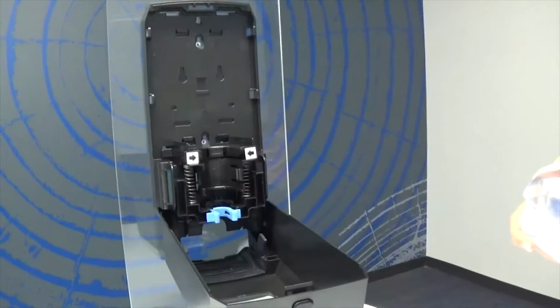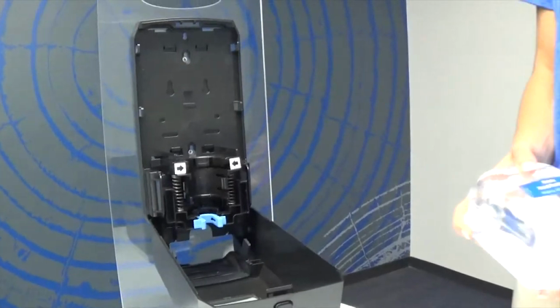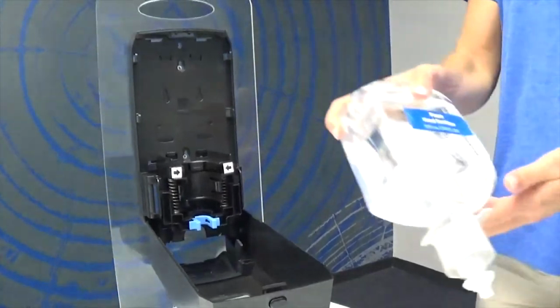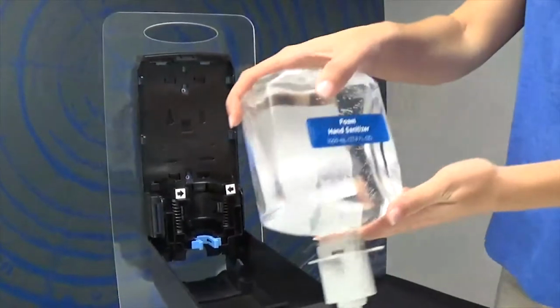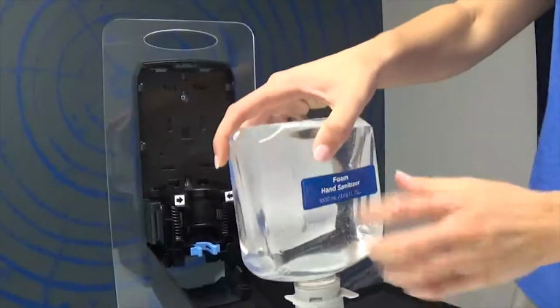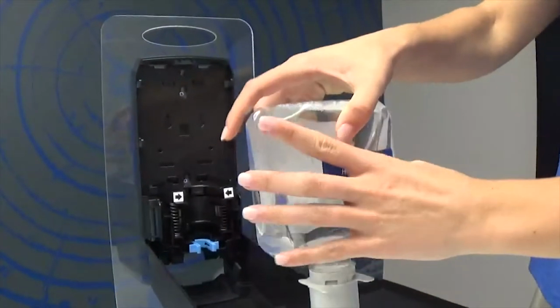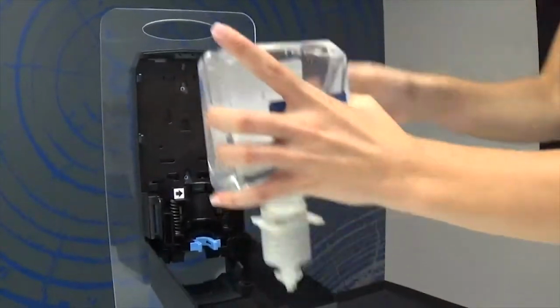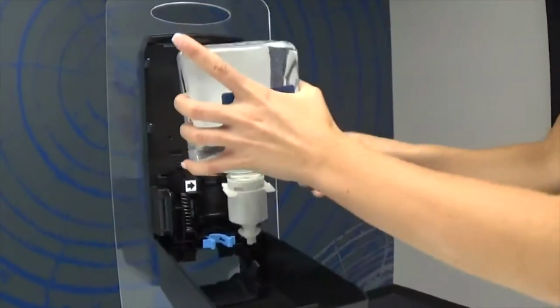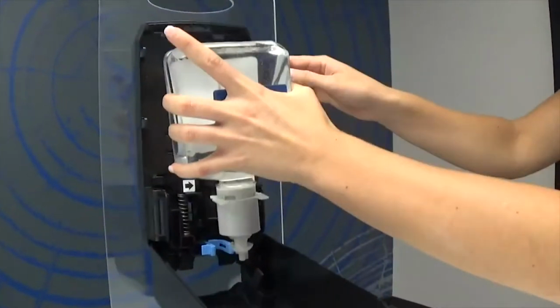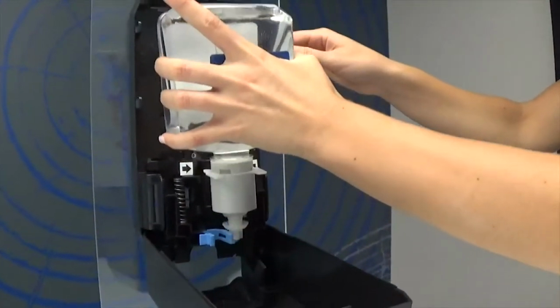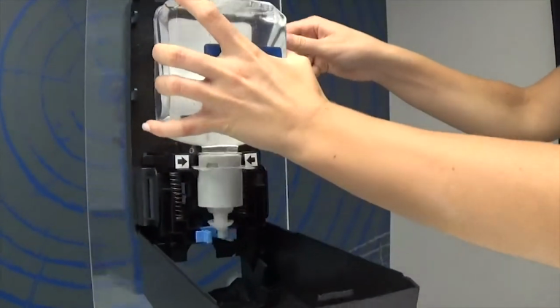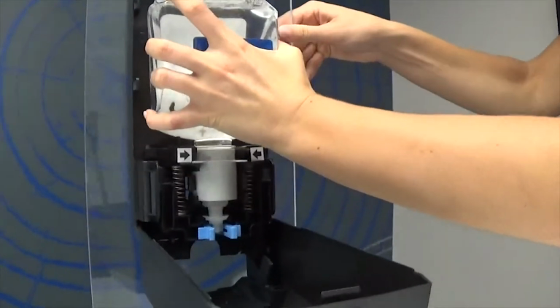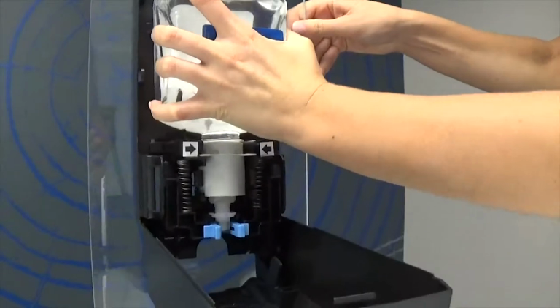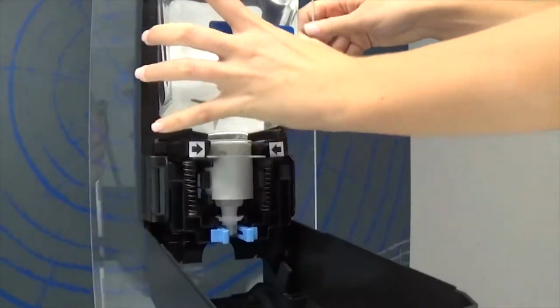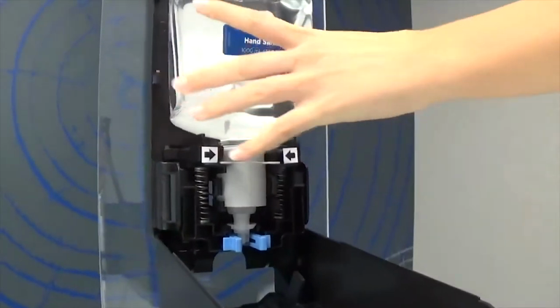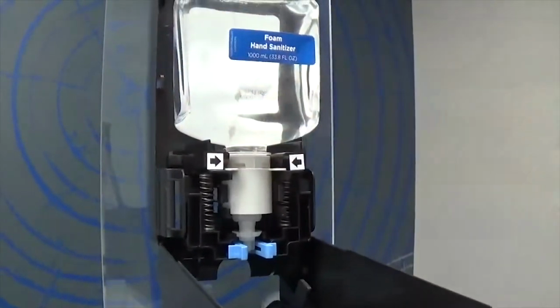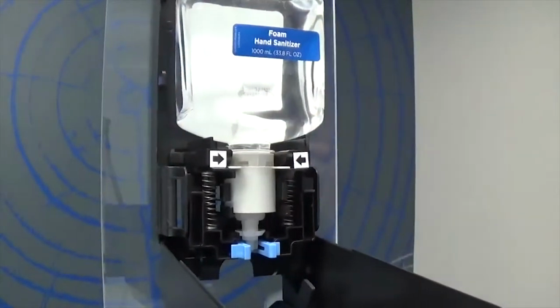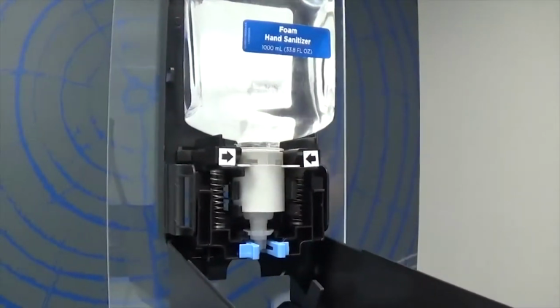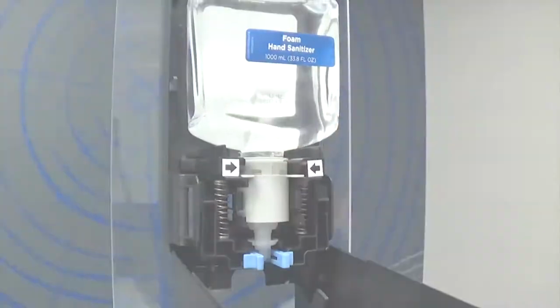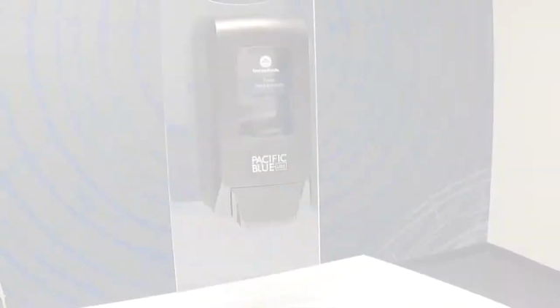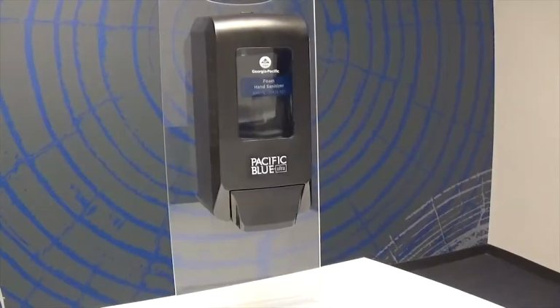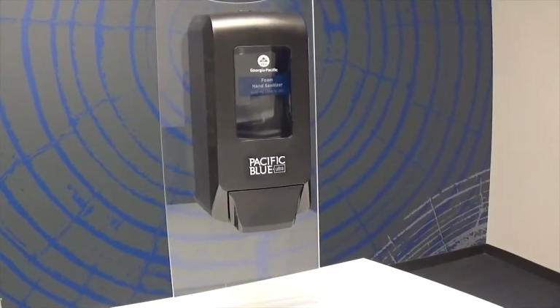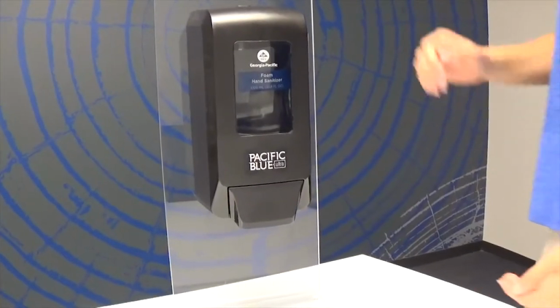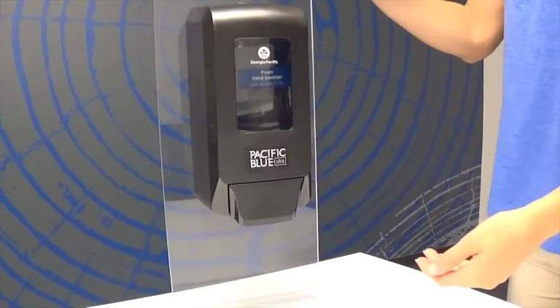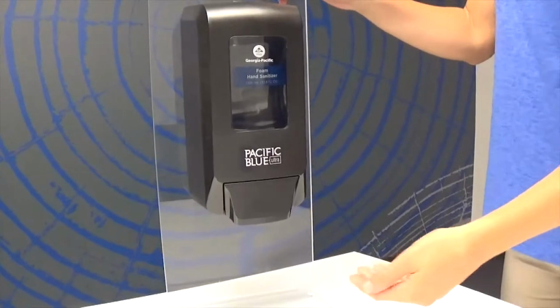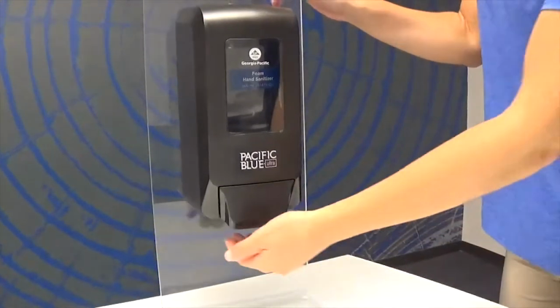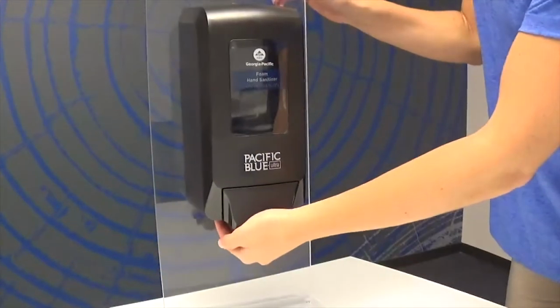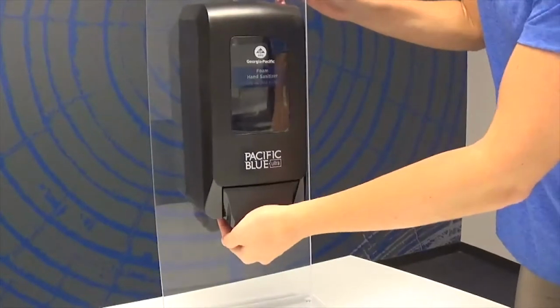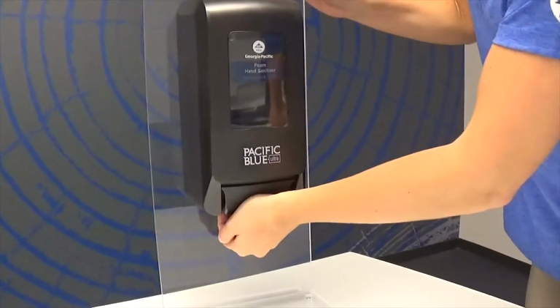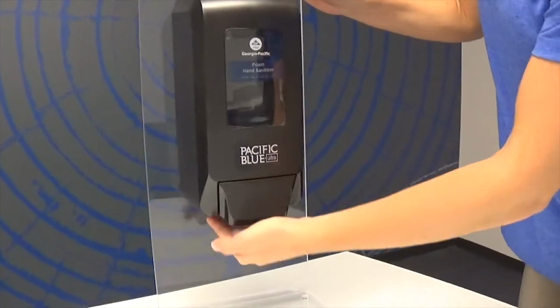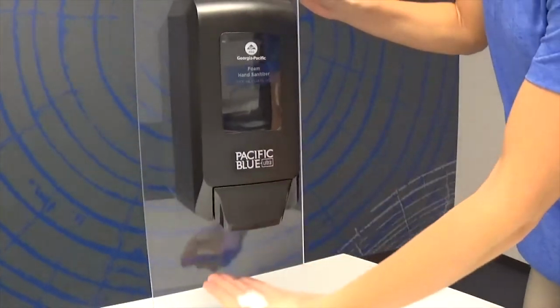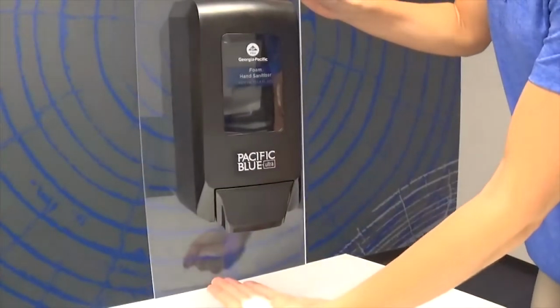To insert your refill, flip the bottle with the small blue label on the front. Push the refill into the dispenser until you hear a click. For the manual system, close the lid, push the pump, and your system is now ready for use.